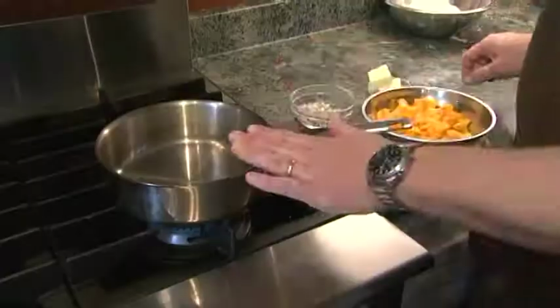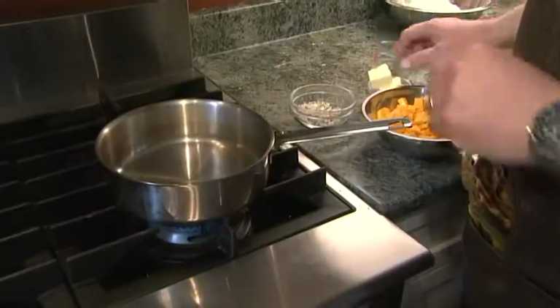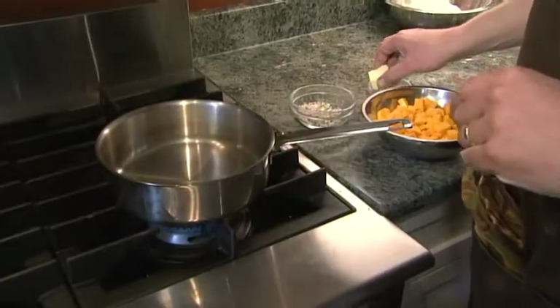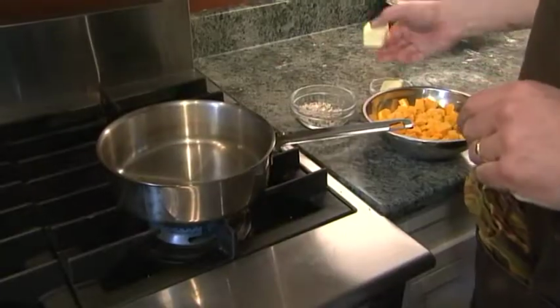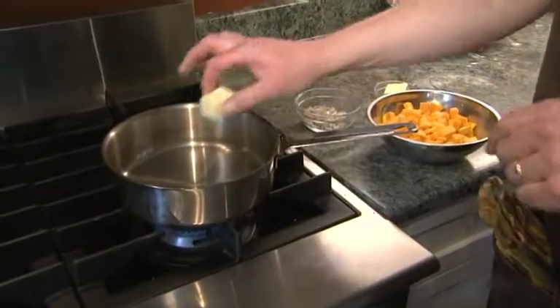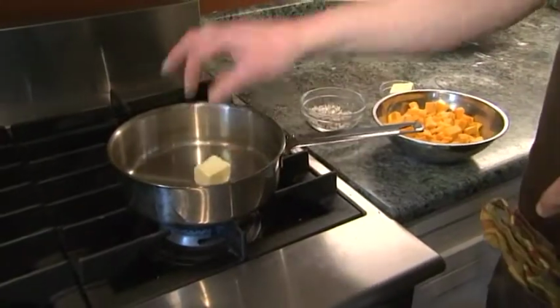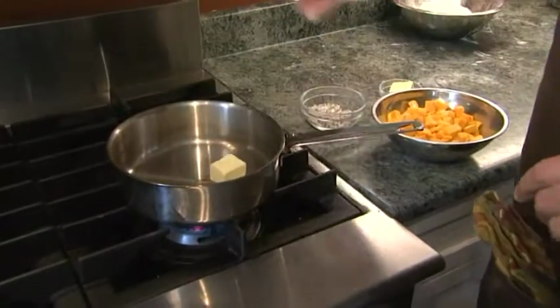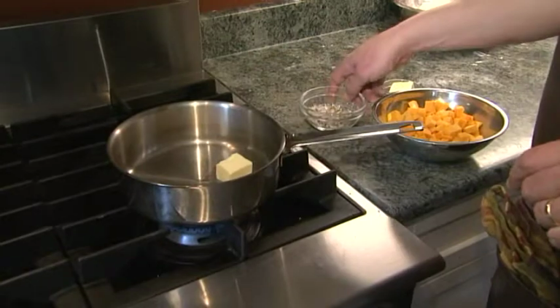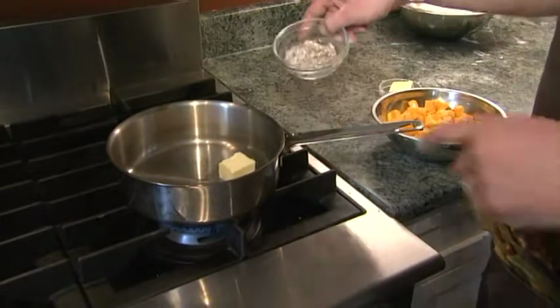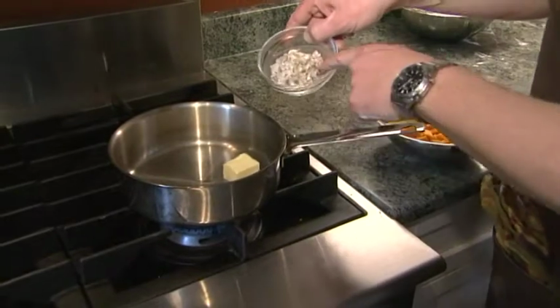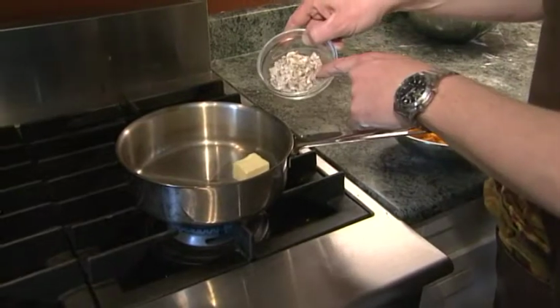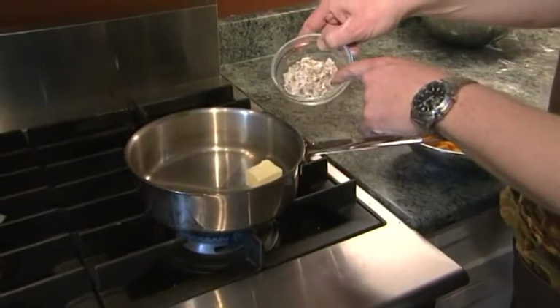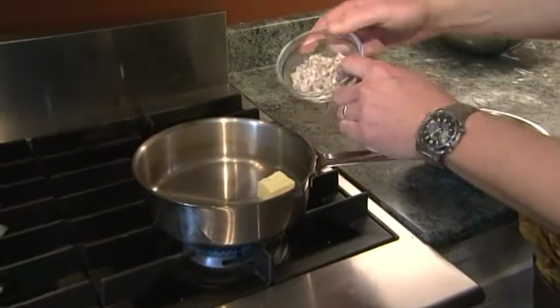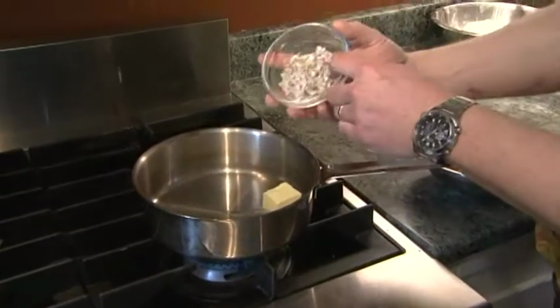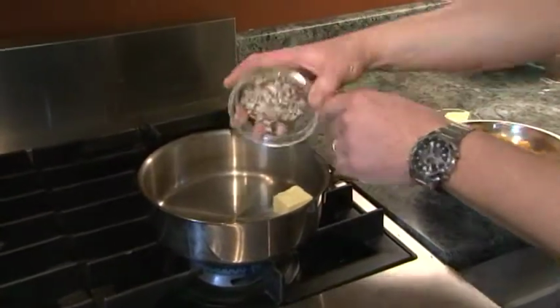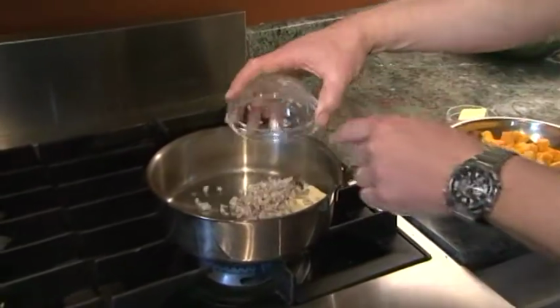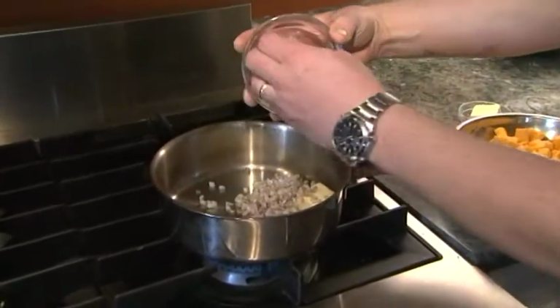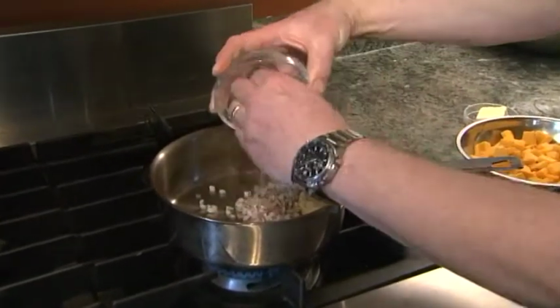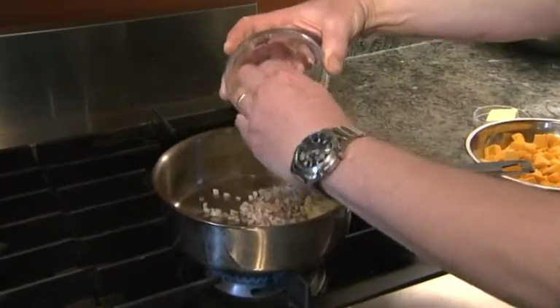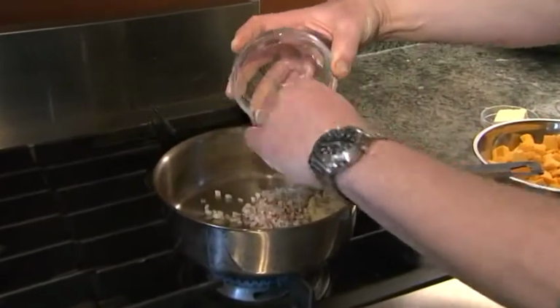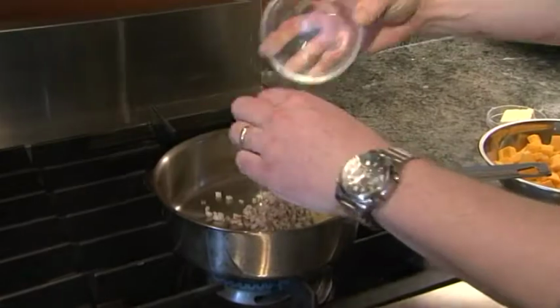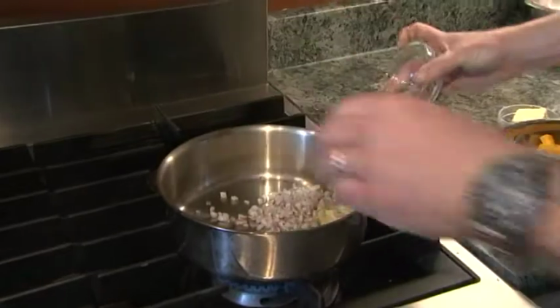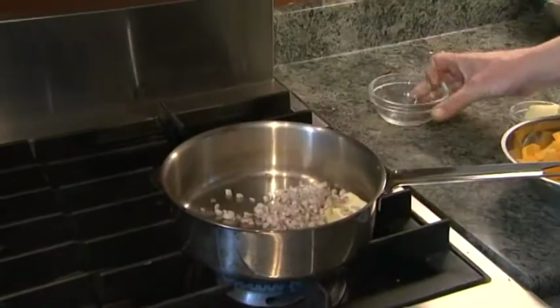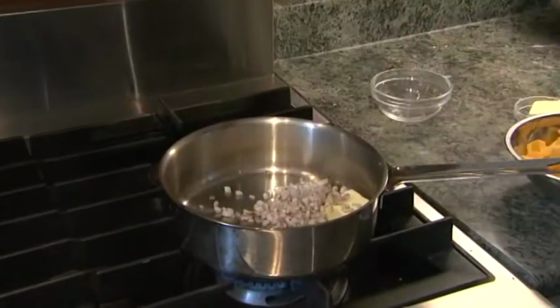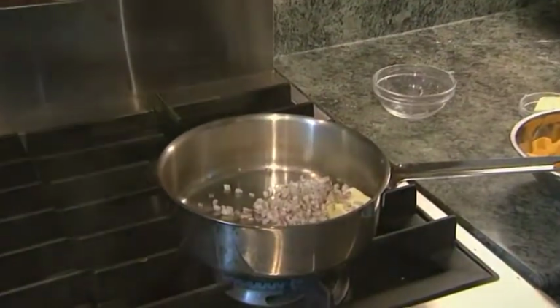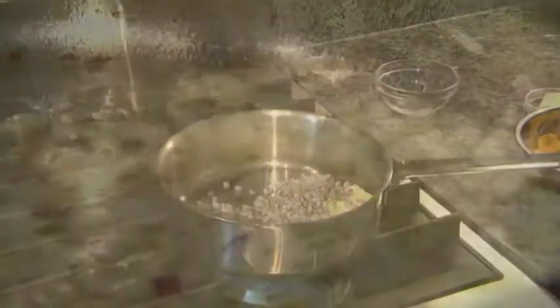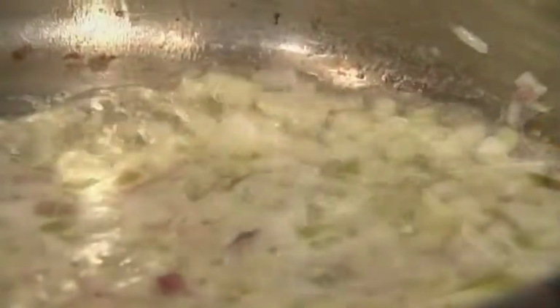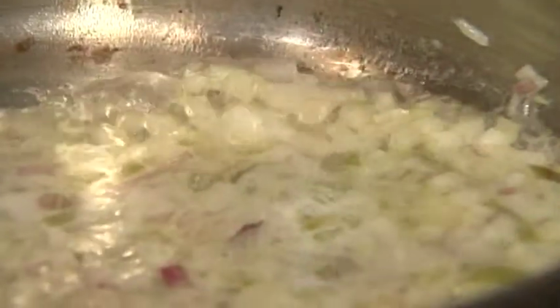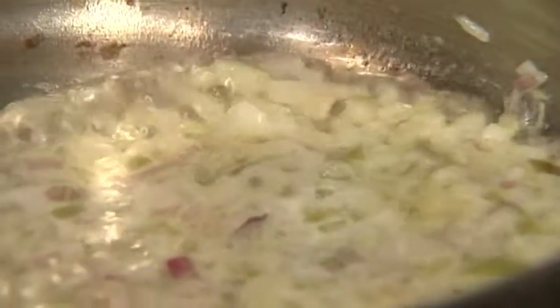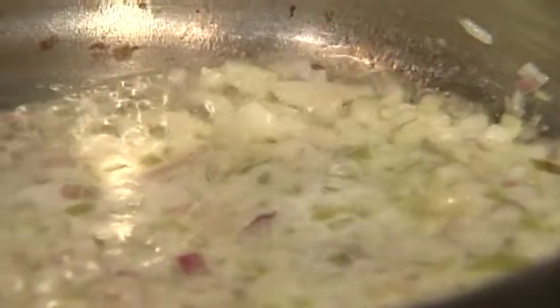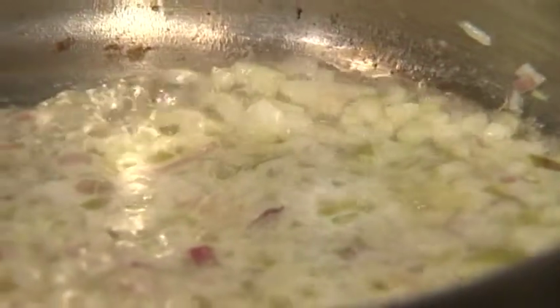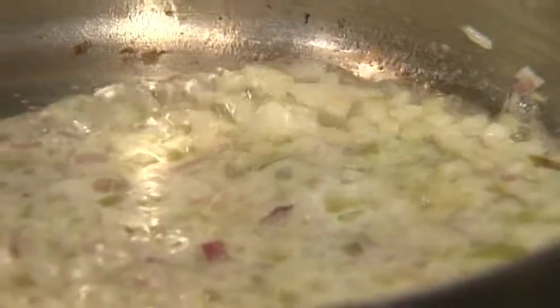I have a little pot here, I'm going to put some butter in, and these are chopped shallots. I like them — they're a nice flavor, not too strong. I'm just going to cook those until they soften.